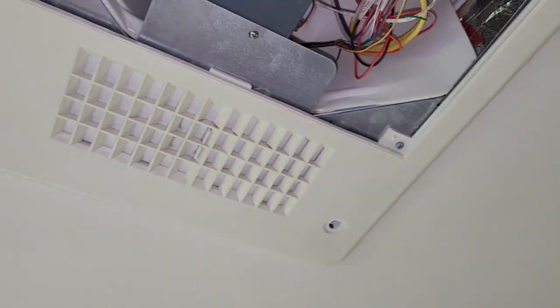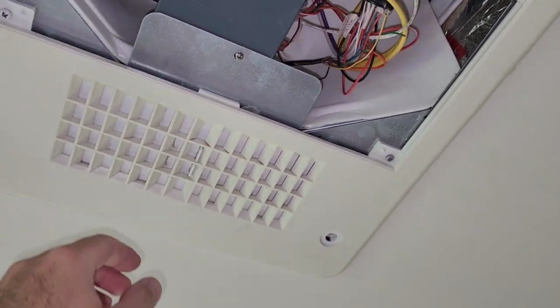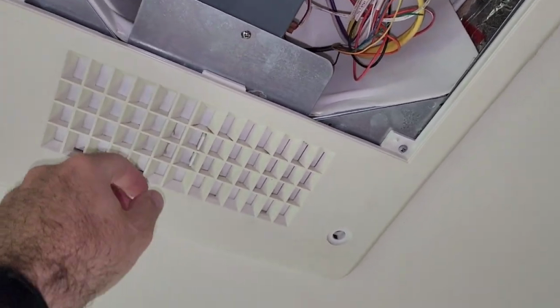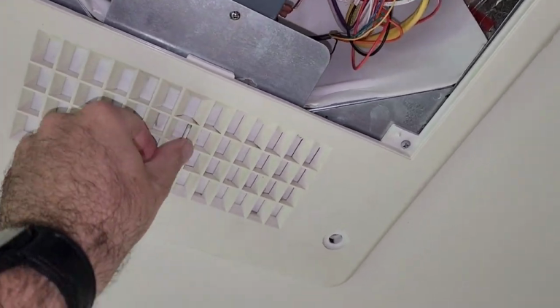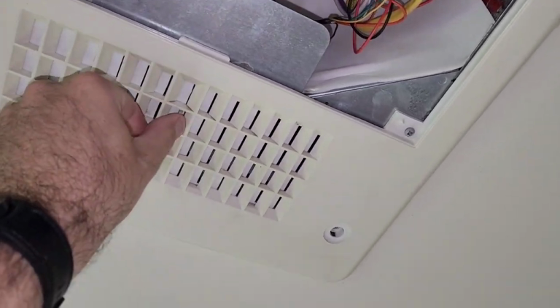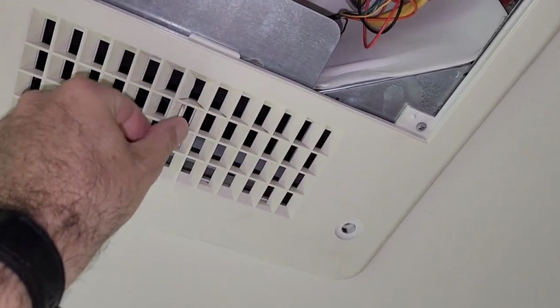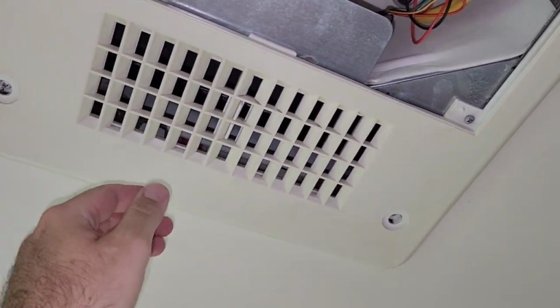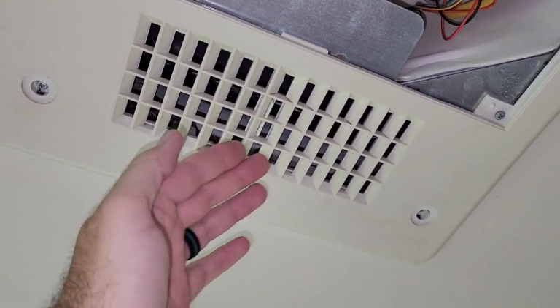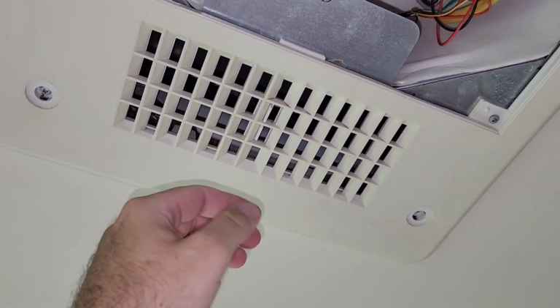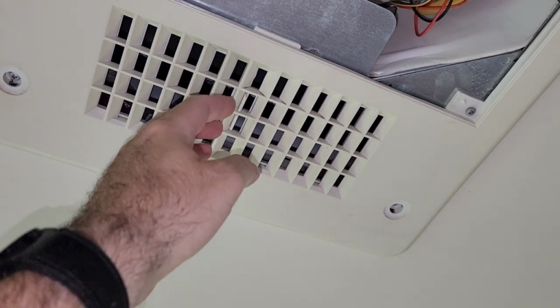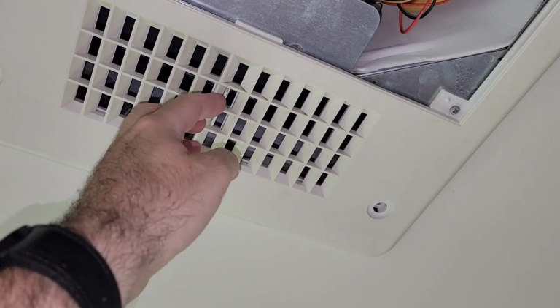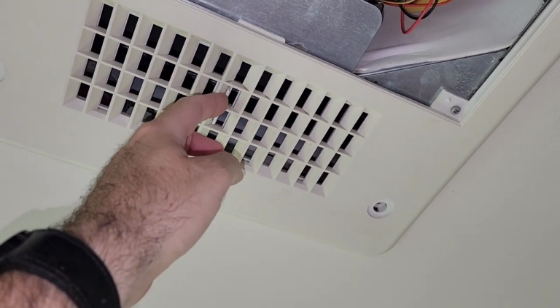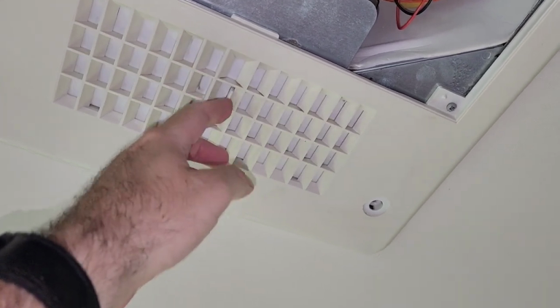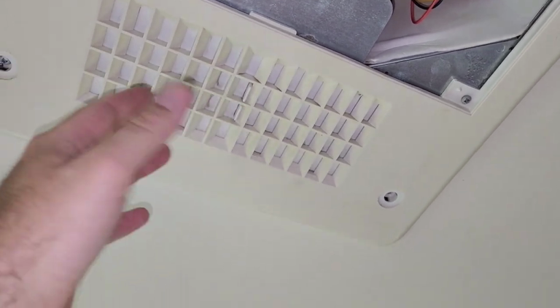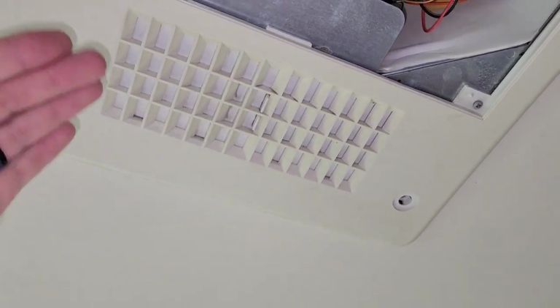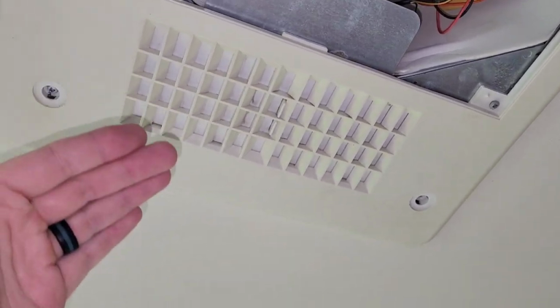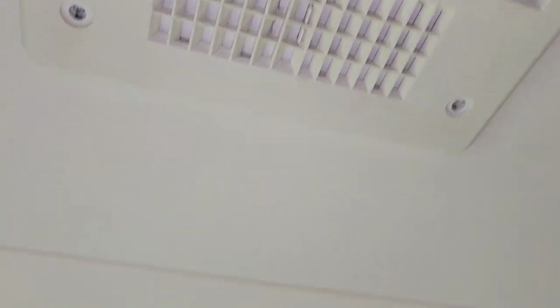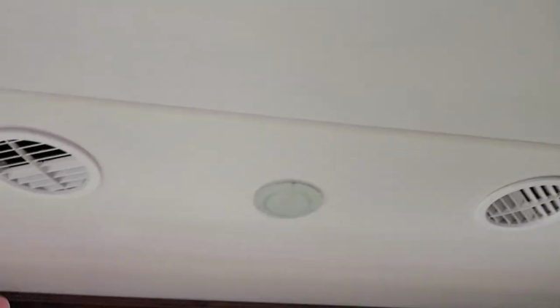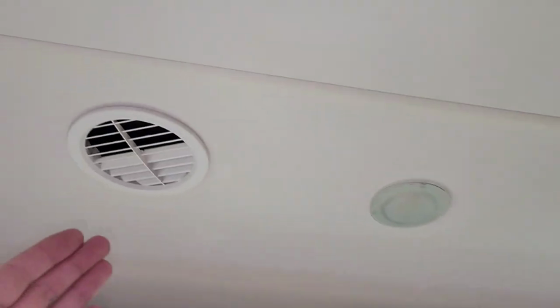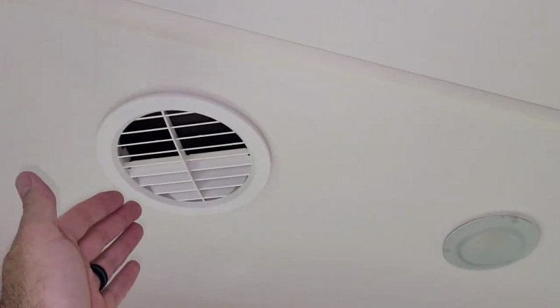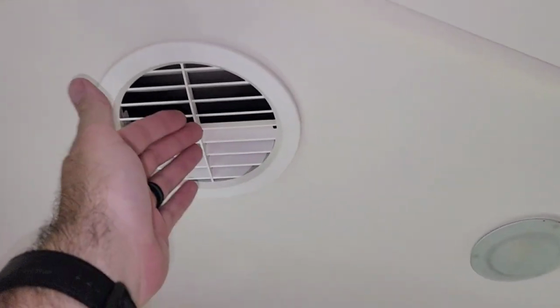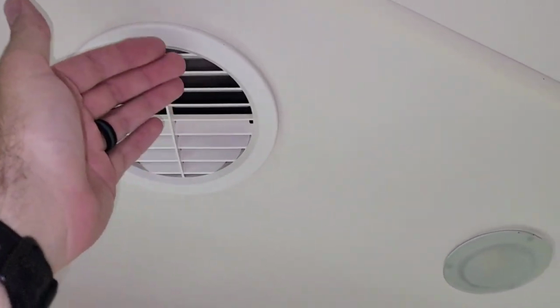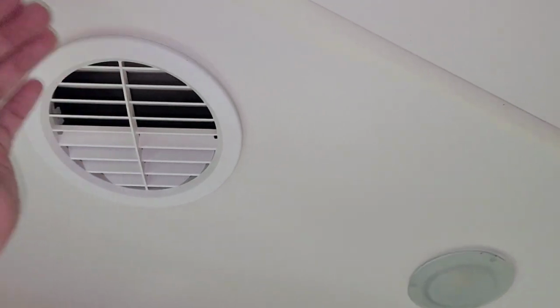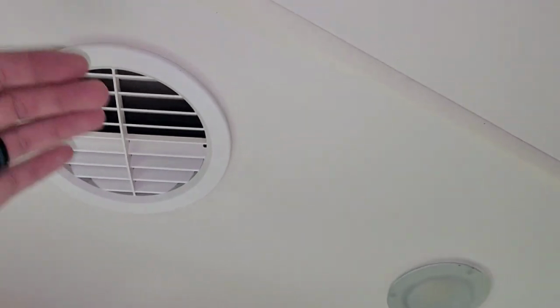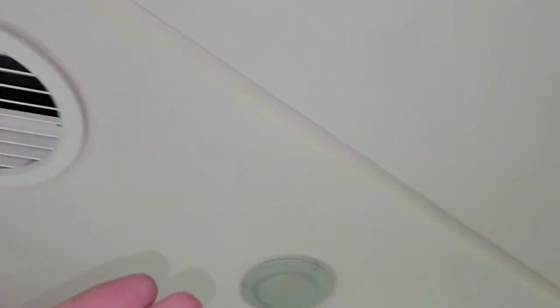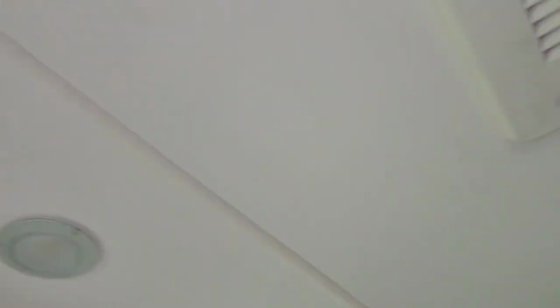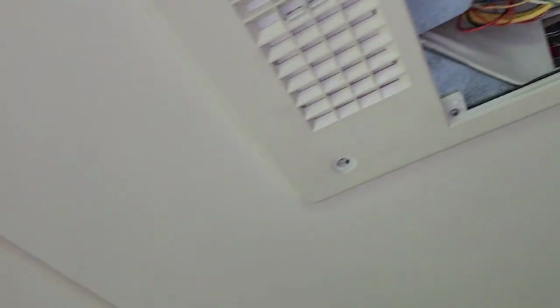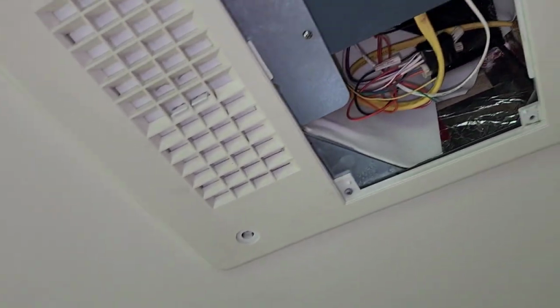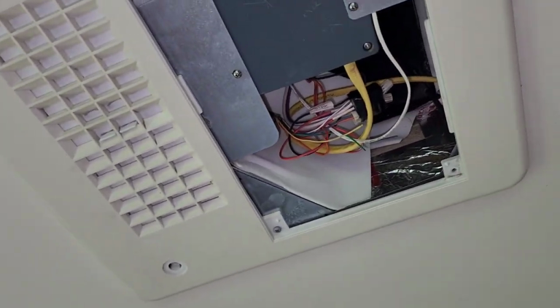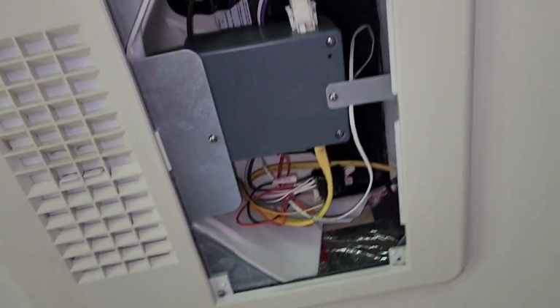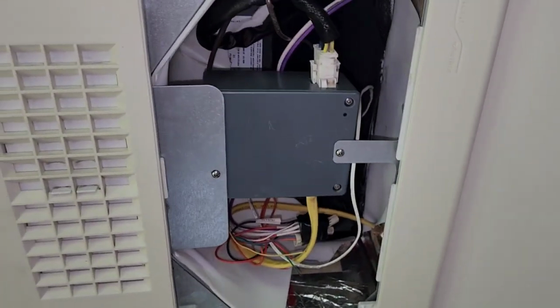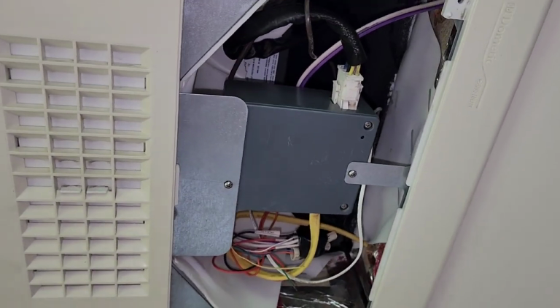So it's pretty loud, especially if you got that direct open. I don't want that open. I just want the air to come out of here so it's spread evenly across the whole camper, kind of like a normal house.